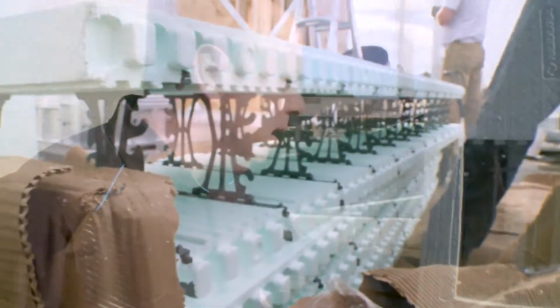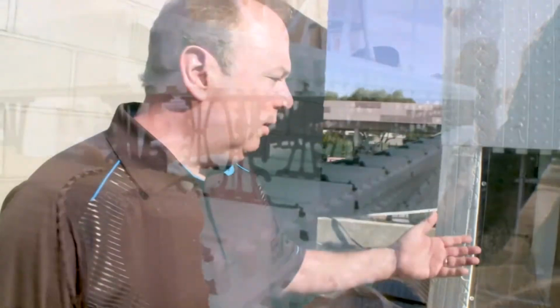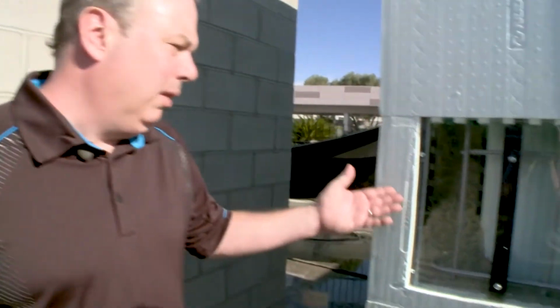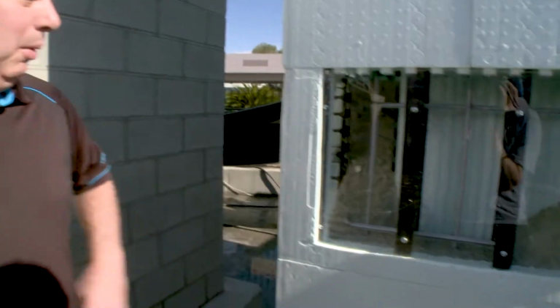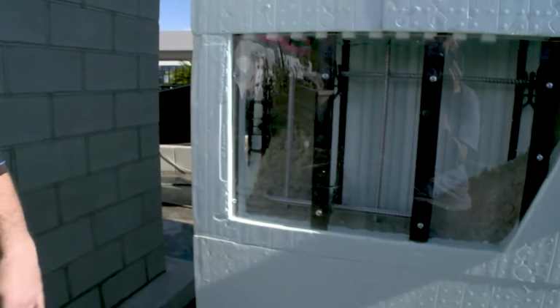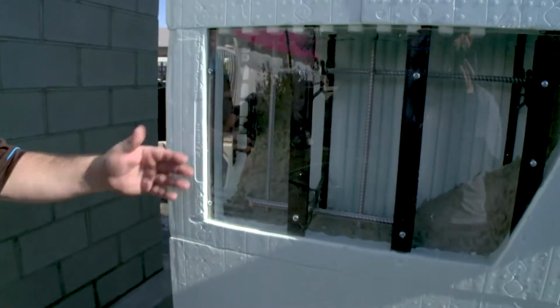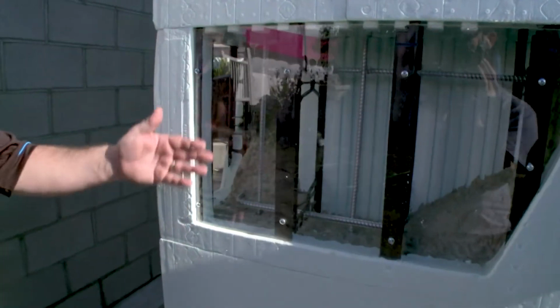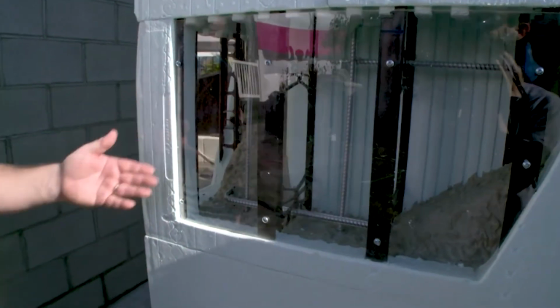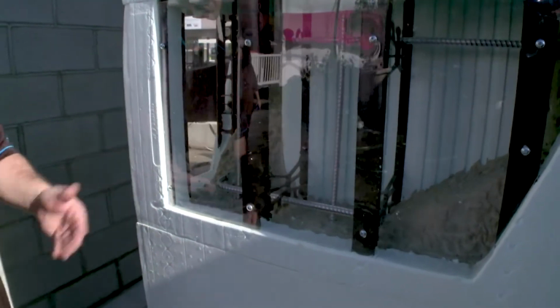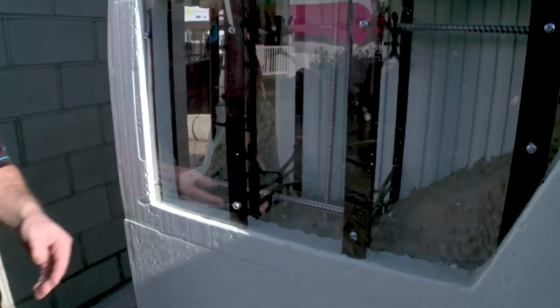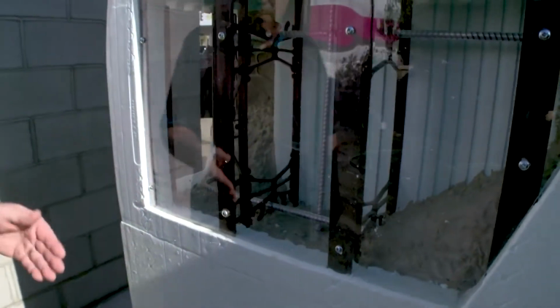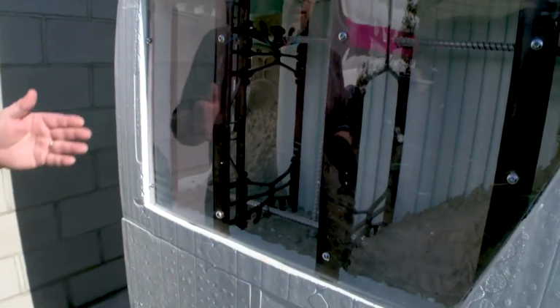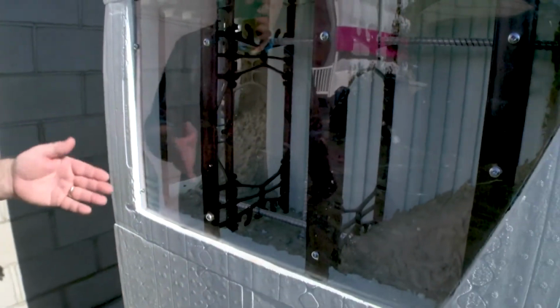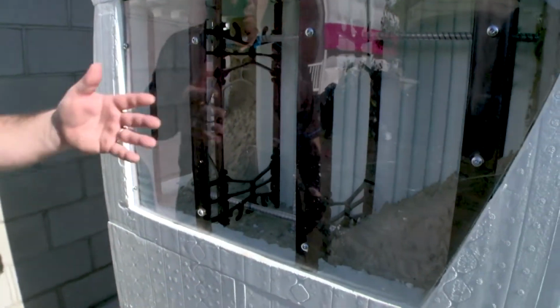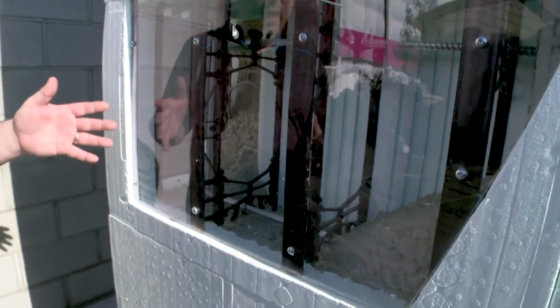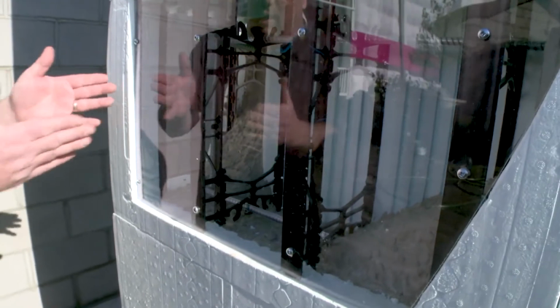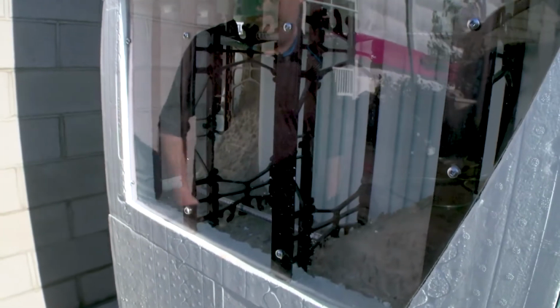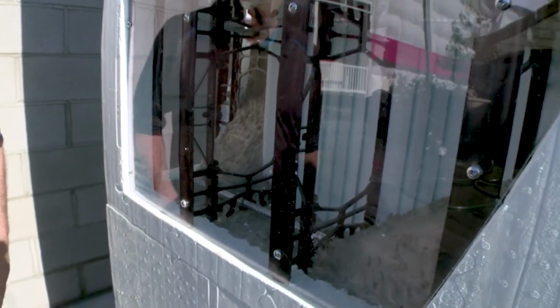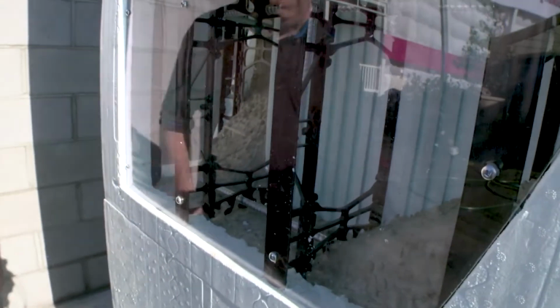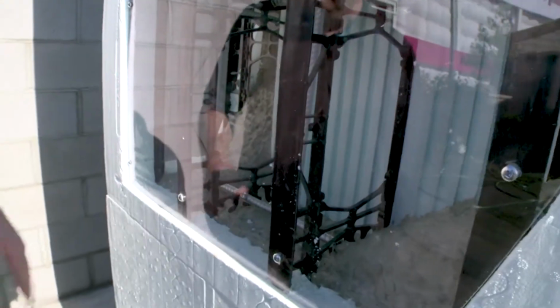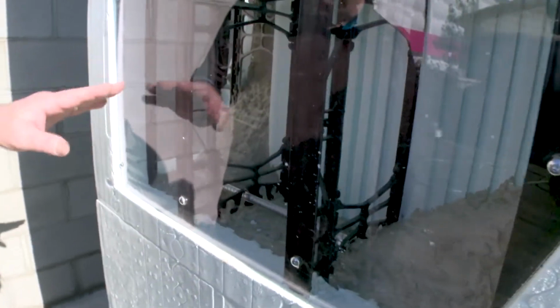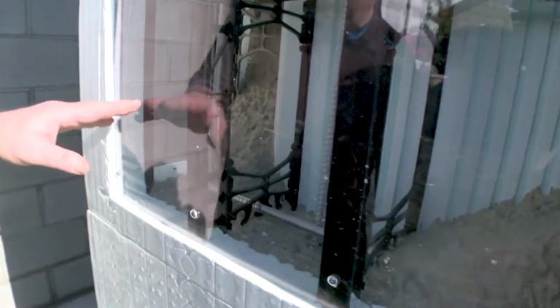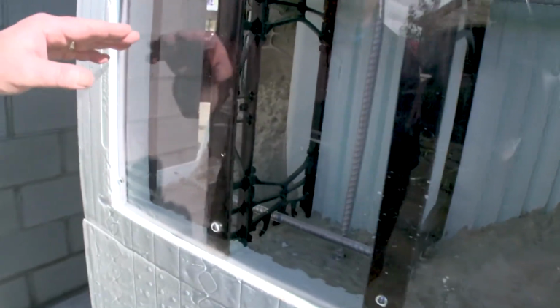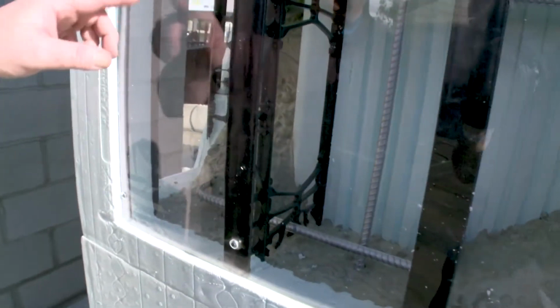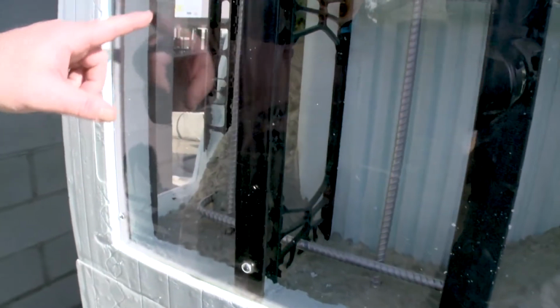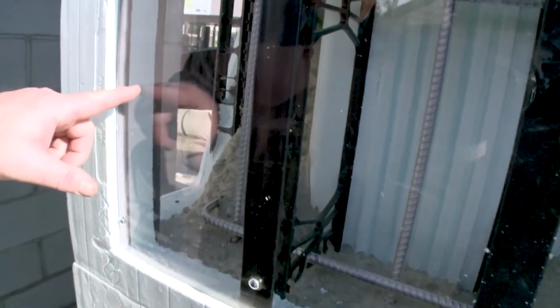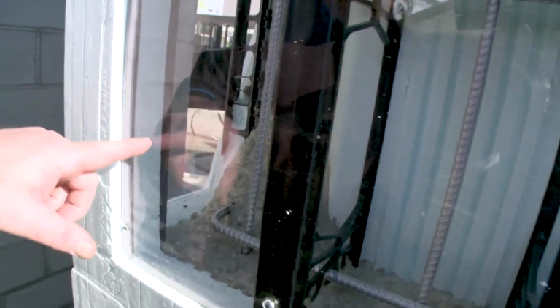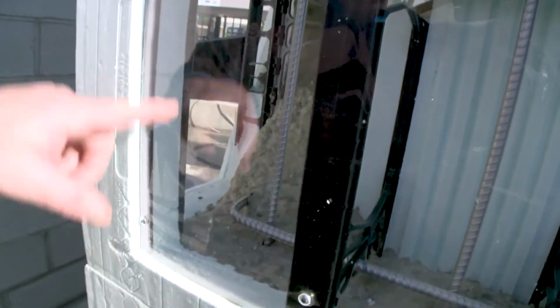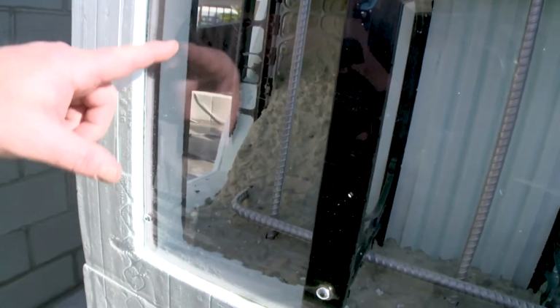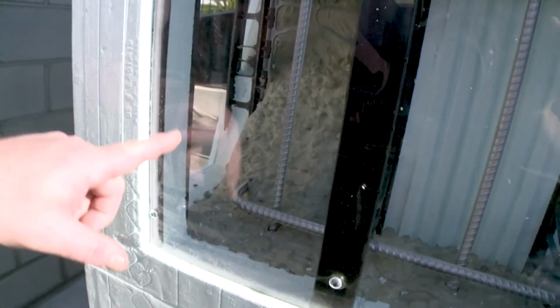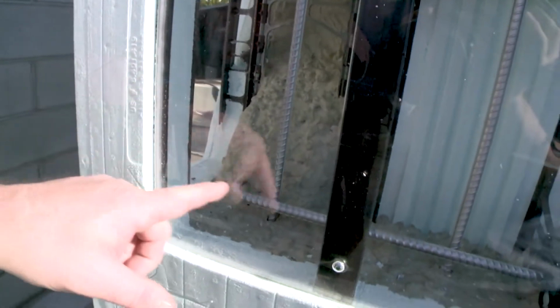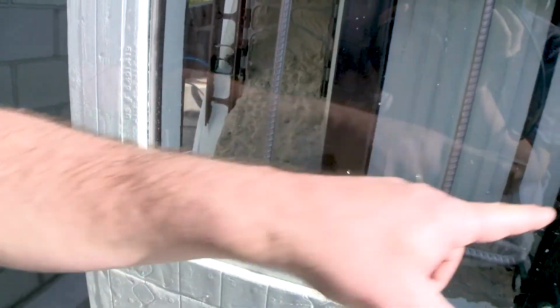What we call this is a 'reveal' — this is basically an effect we've done at this demonstration to show you what is actually inside the ICF walls. You can see that we've got concrete in the core, and you can see the steel reinforcement.